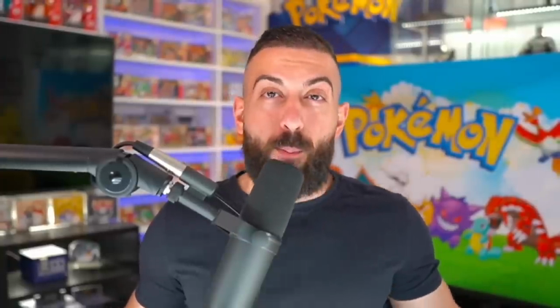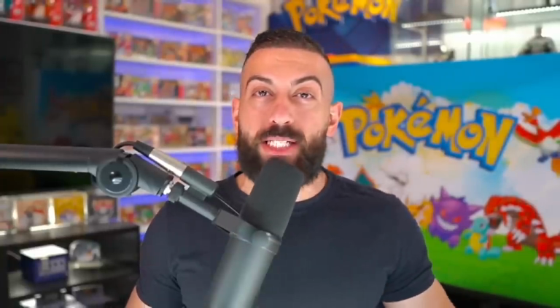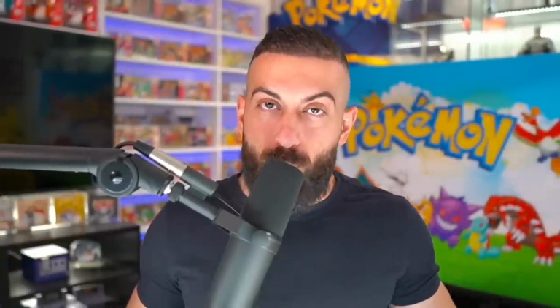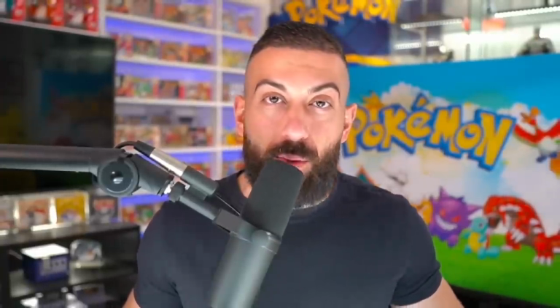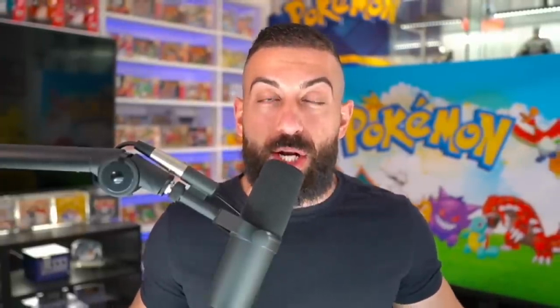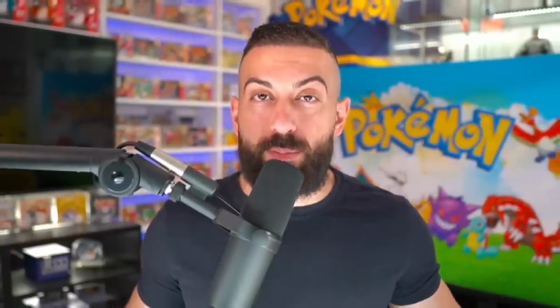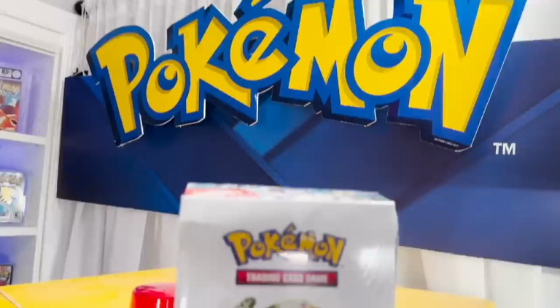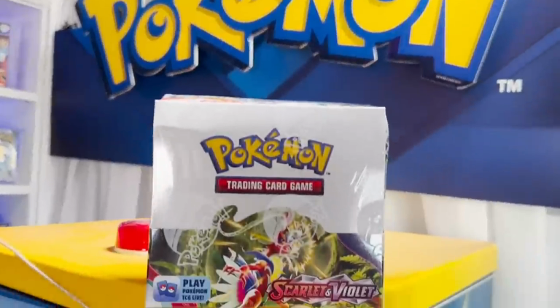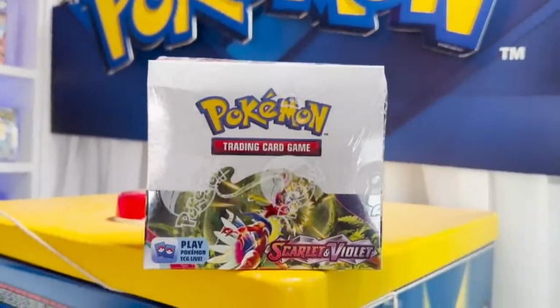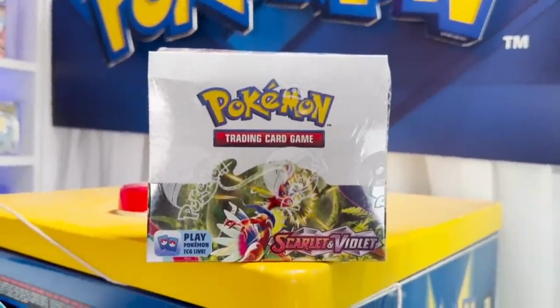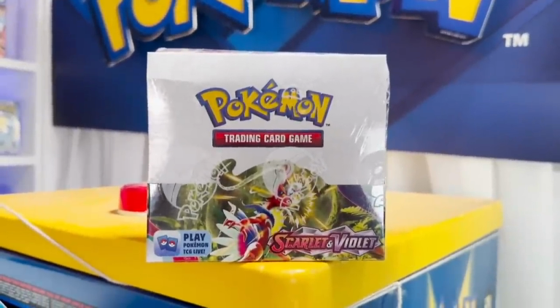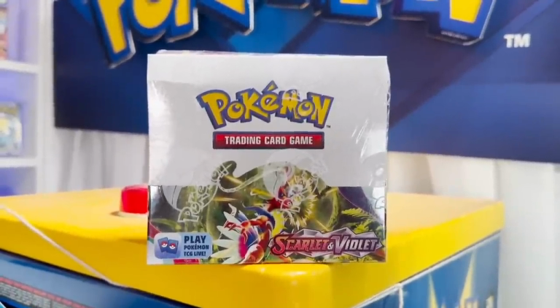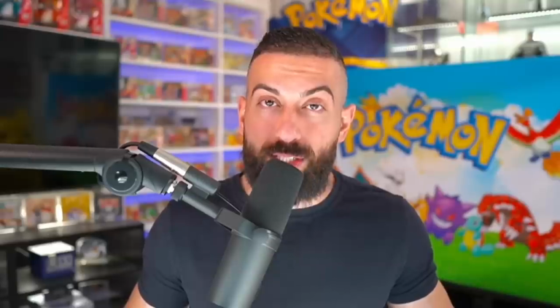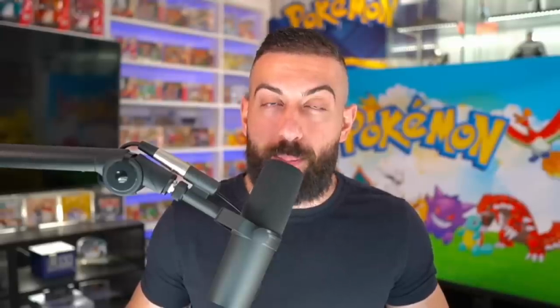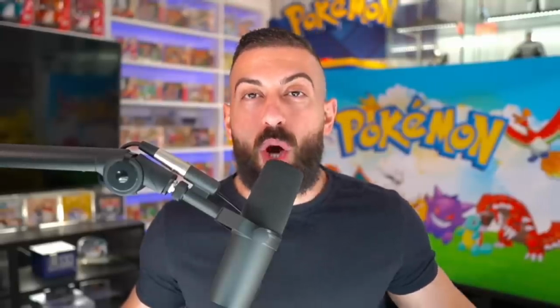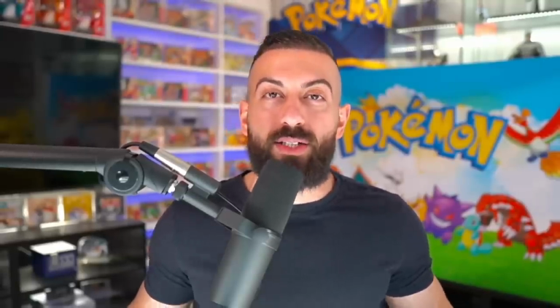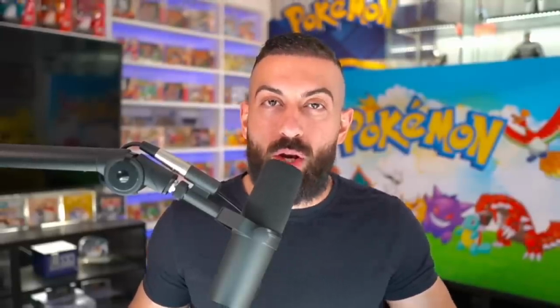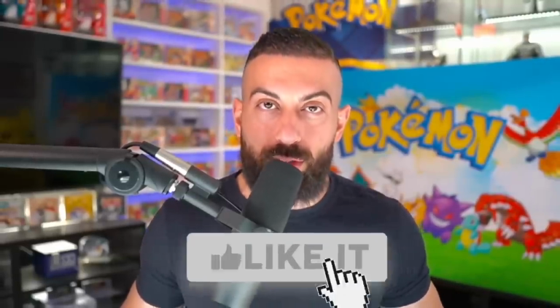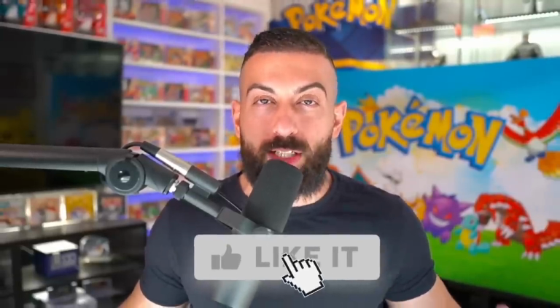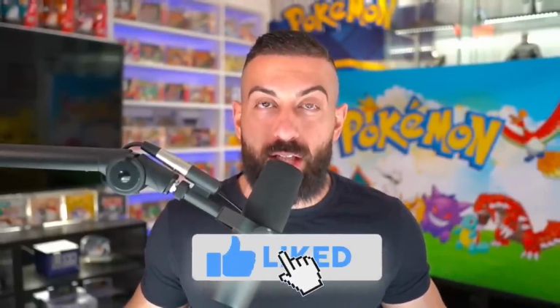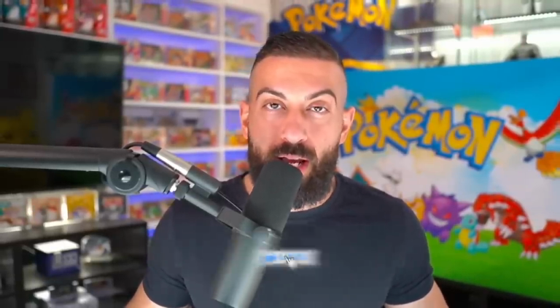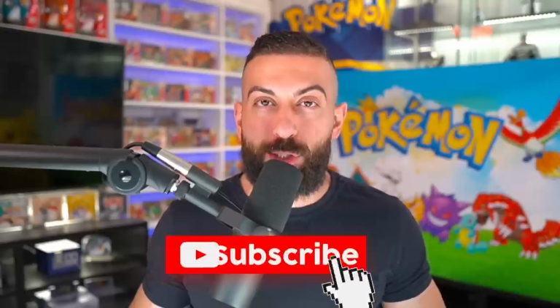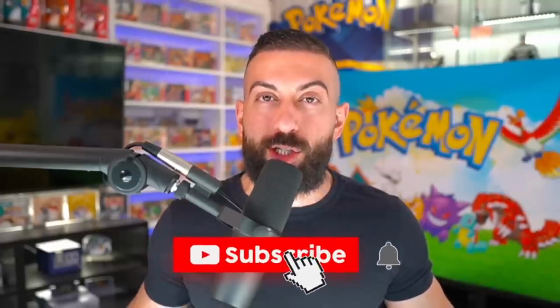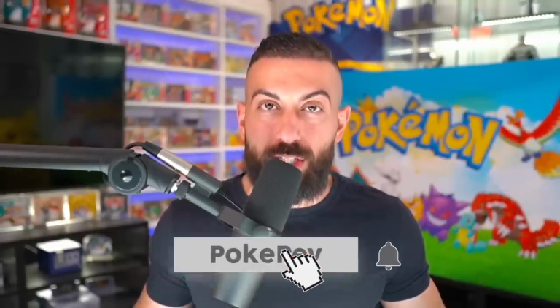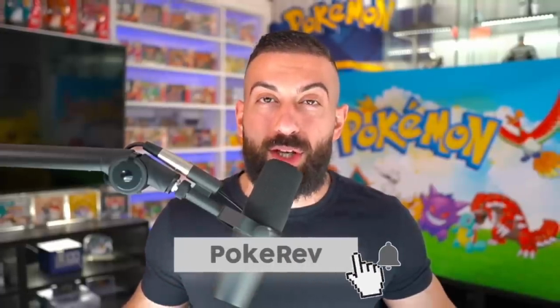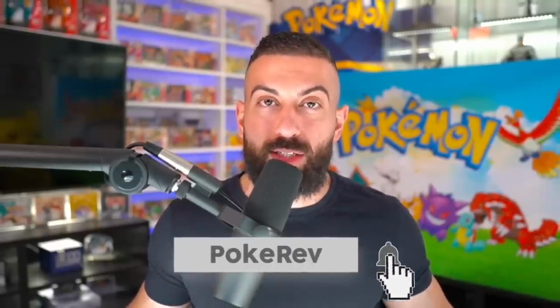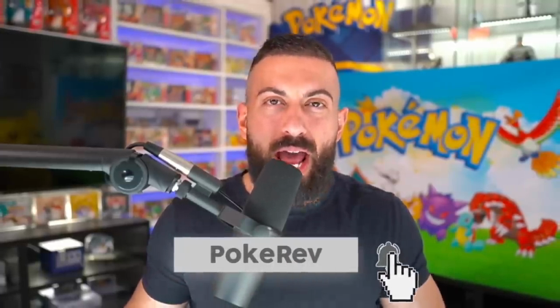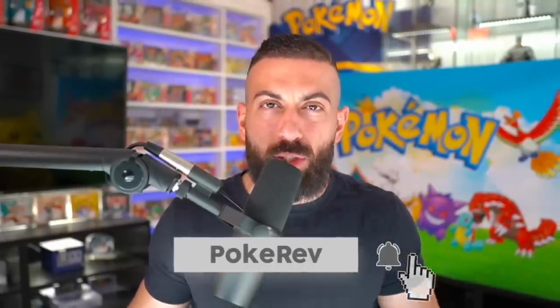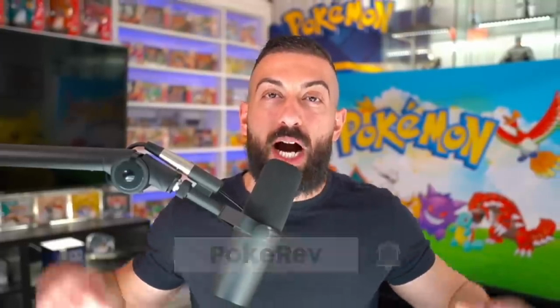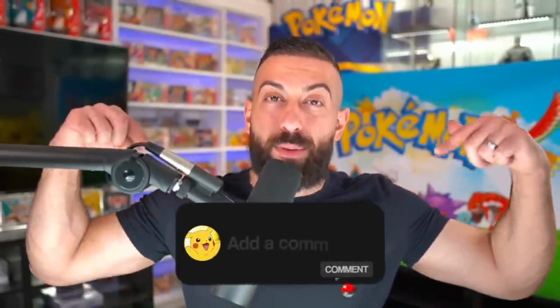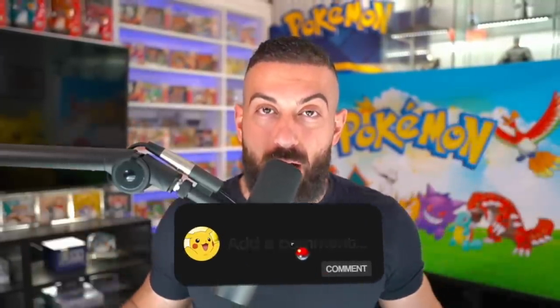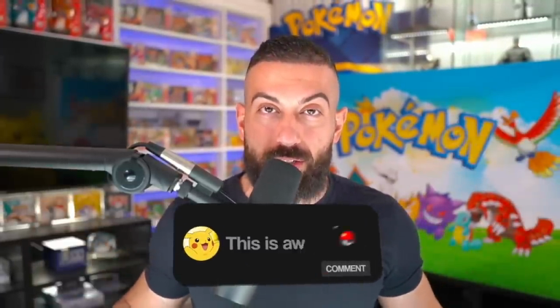I'm going to be giving away an entire booster box of Scarlet and Violet Base Set to one subscriber. To enter the giveaway: number one, smash the like button; number two, make sure you subscribe to the channel with notifications on; and number three, leave a comment down below in the comment section.